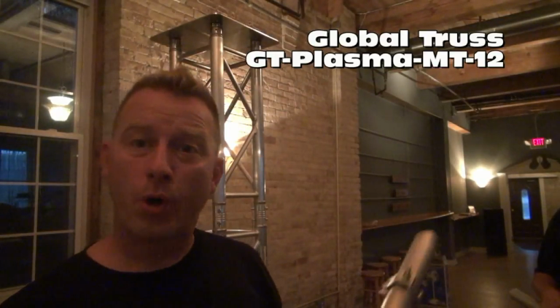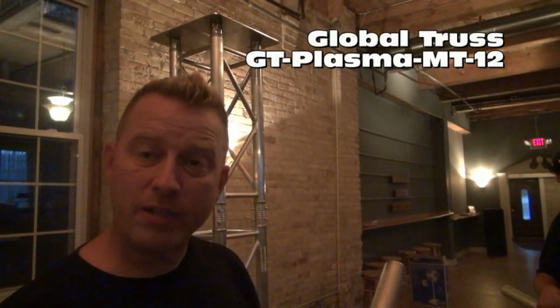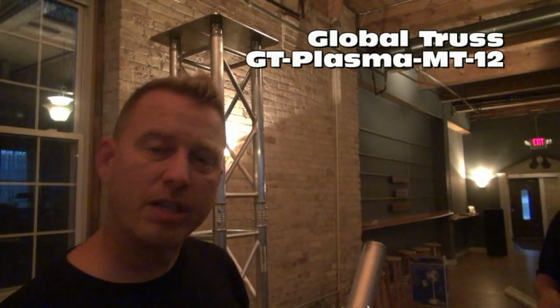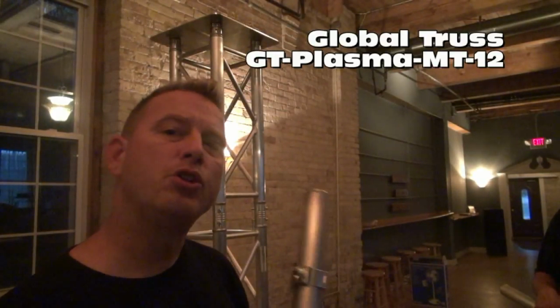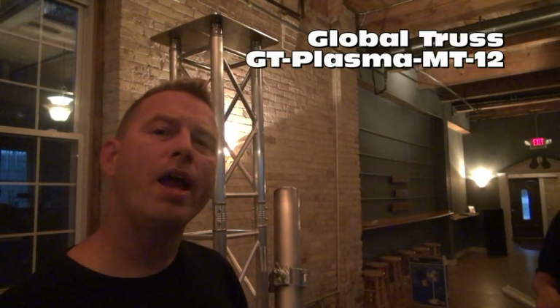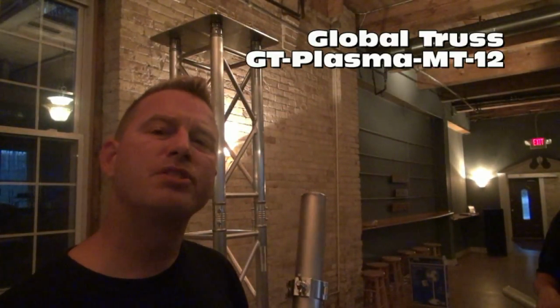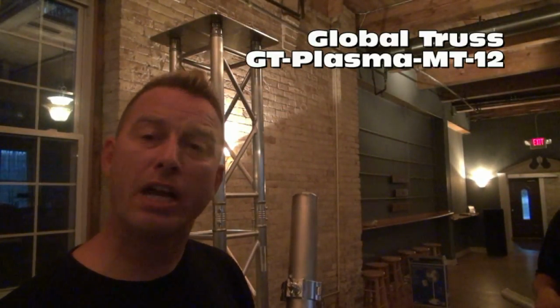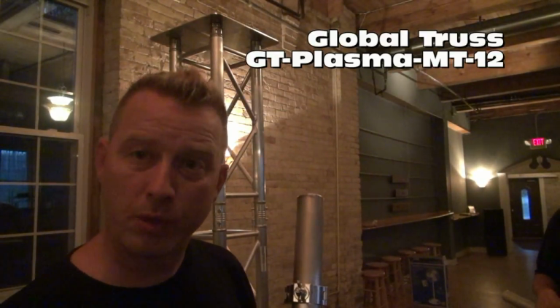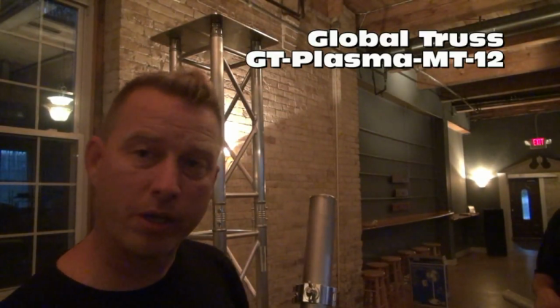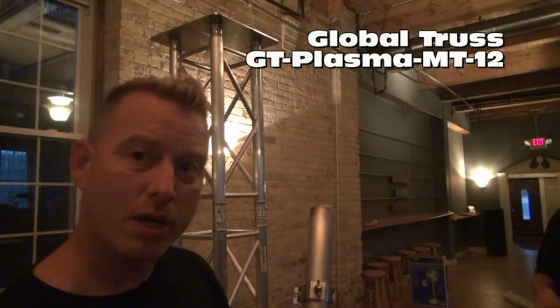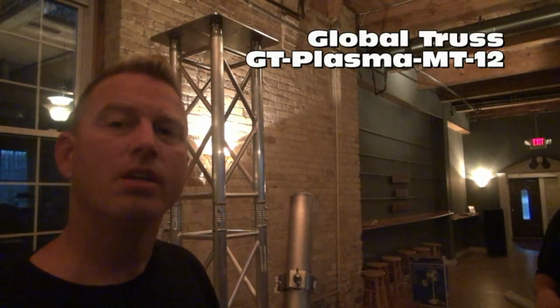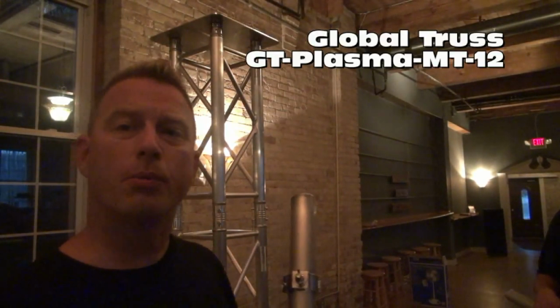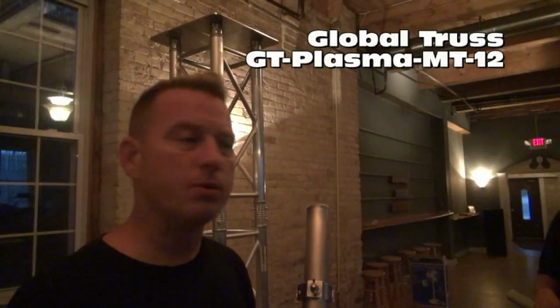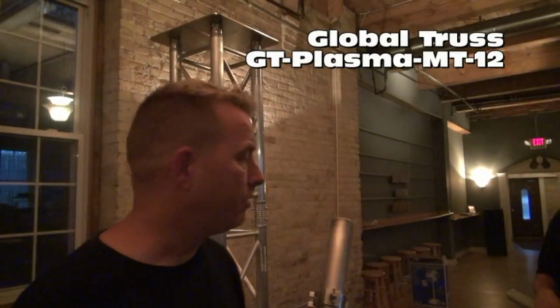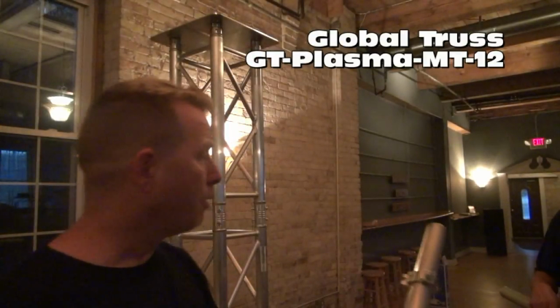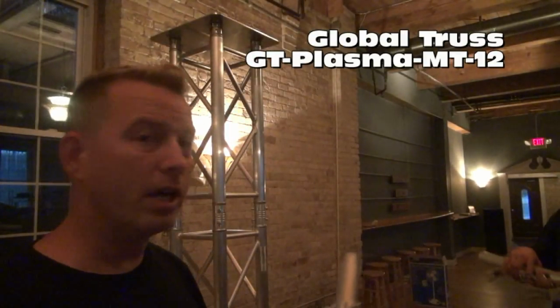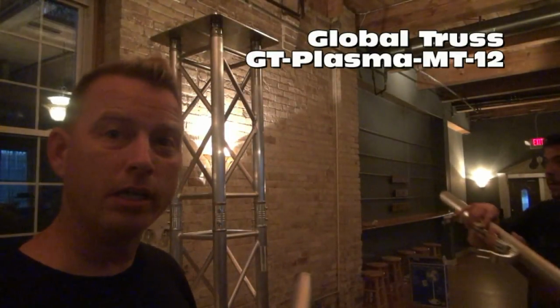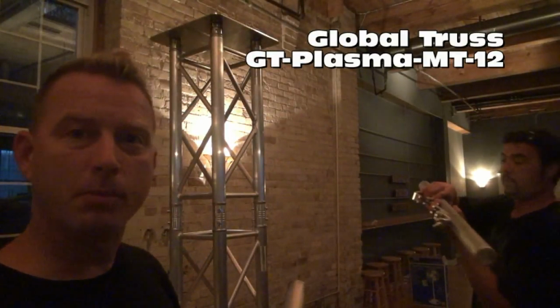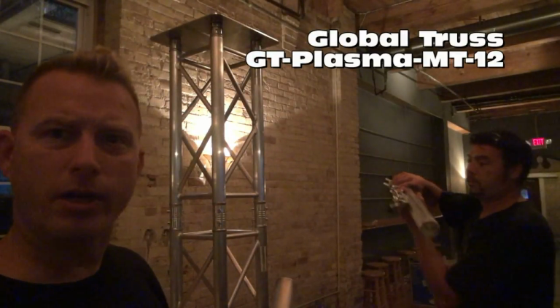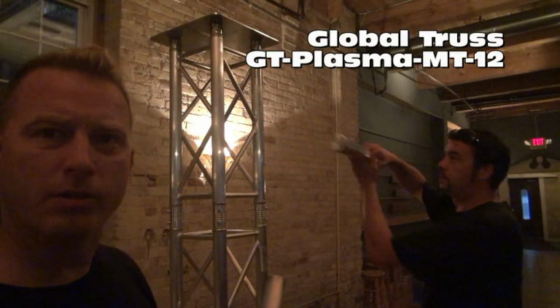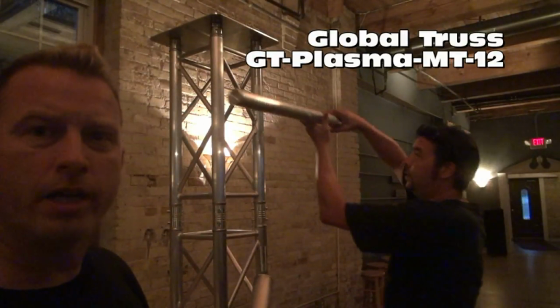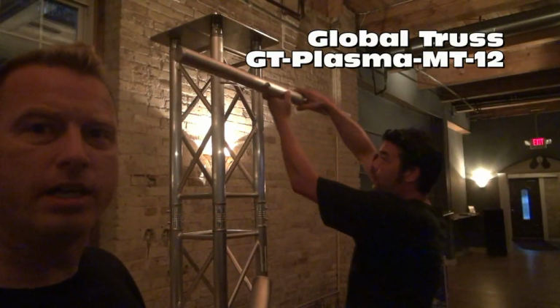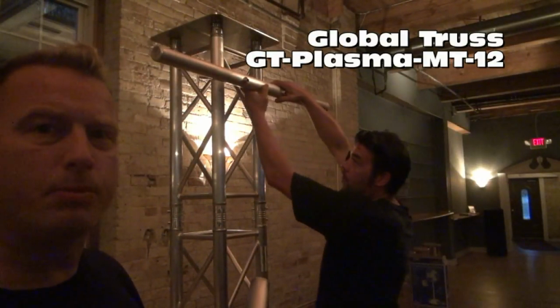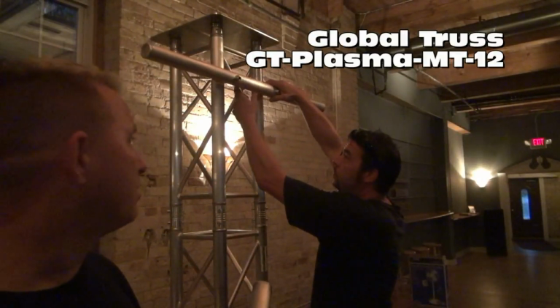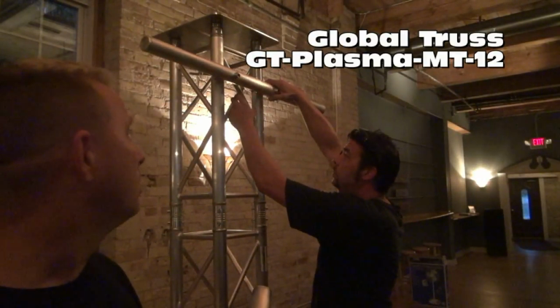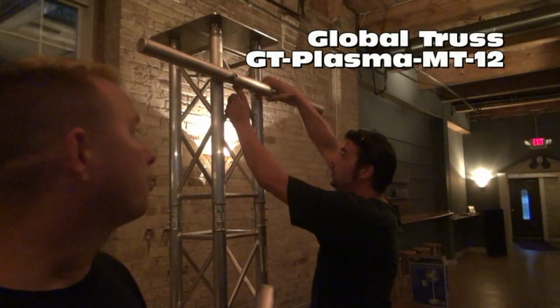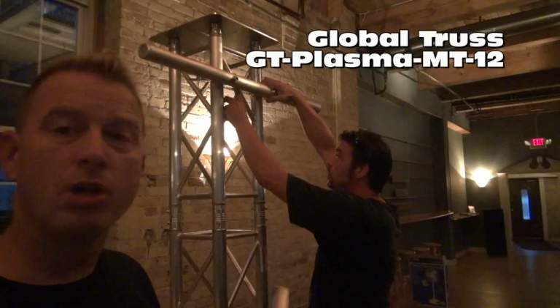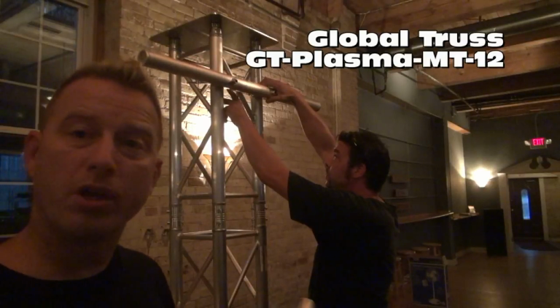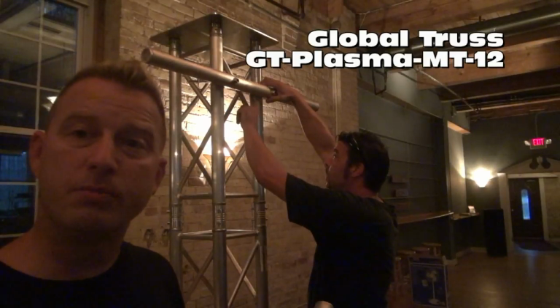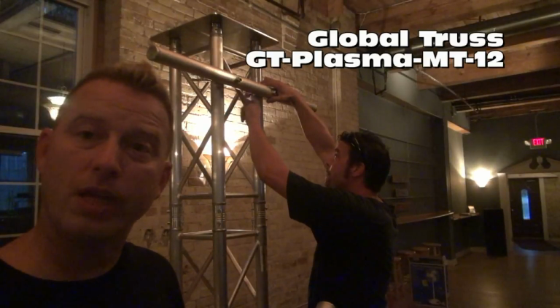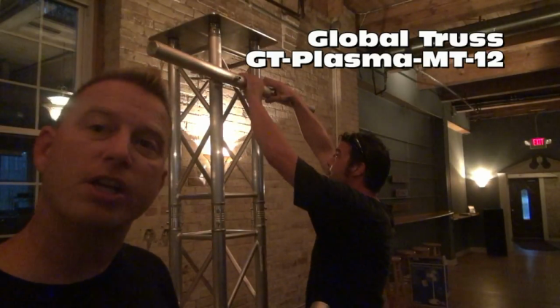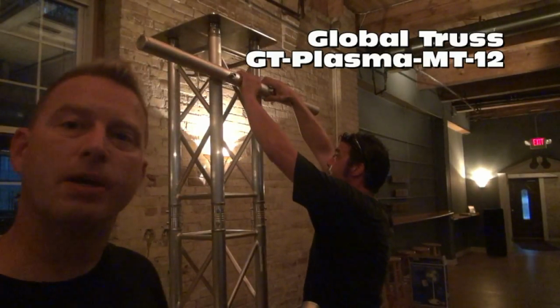We don't have TVs today, but we do have some scanners we want to show you on truss. So what we're gonna do is have our buddy Larry — there's Larry — put these on the truss. We're gonna use them for lights. Check this out.